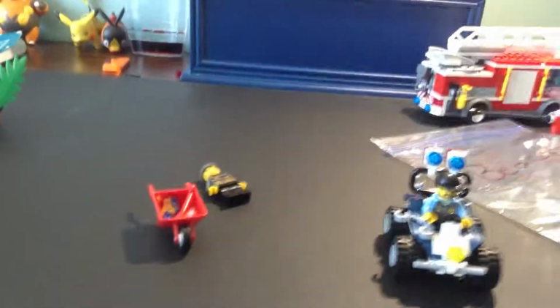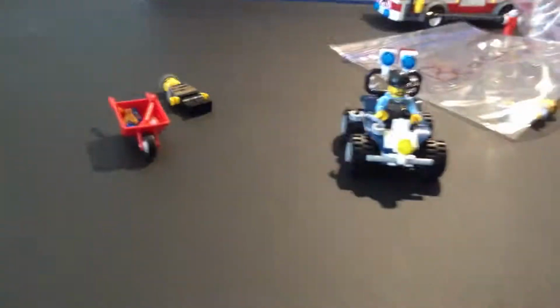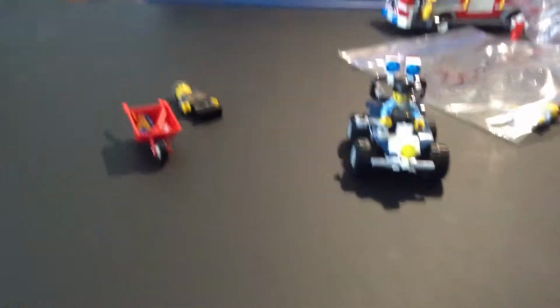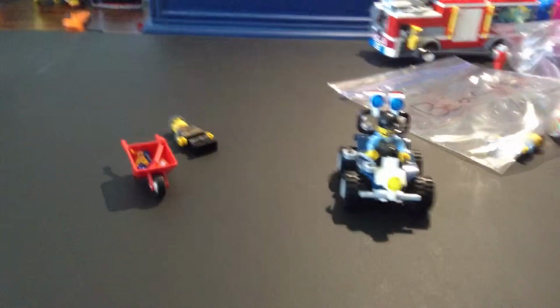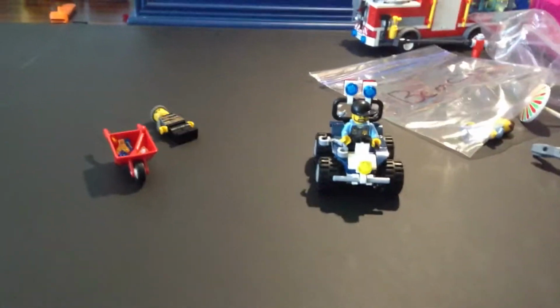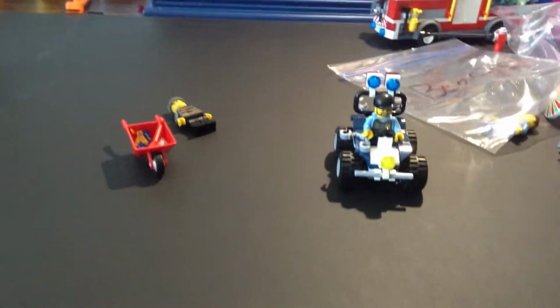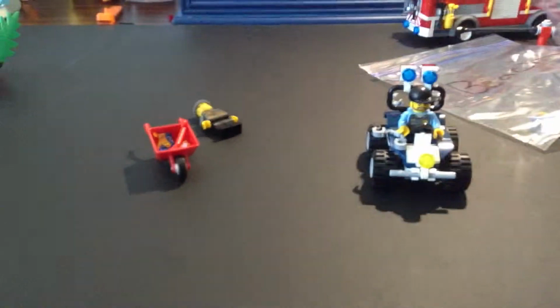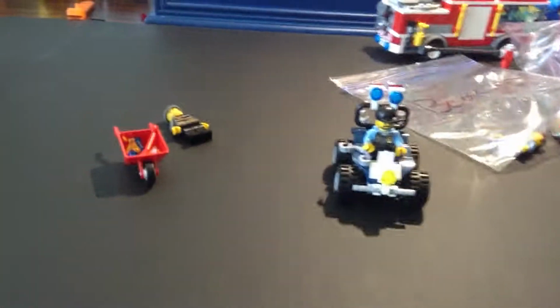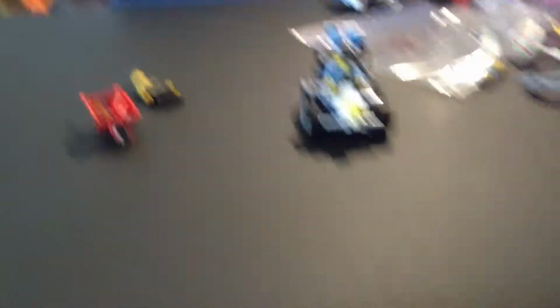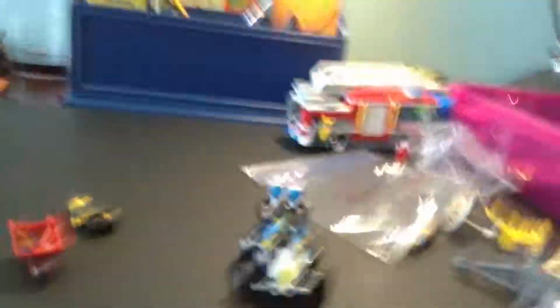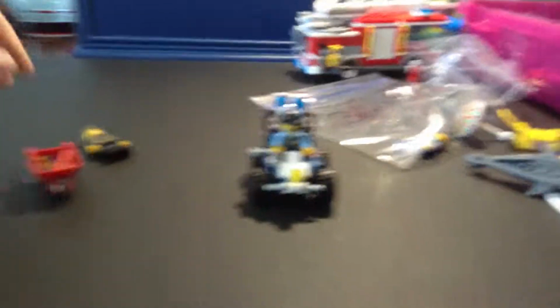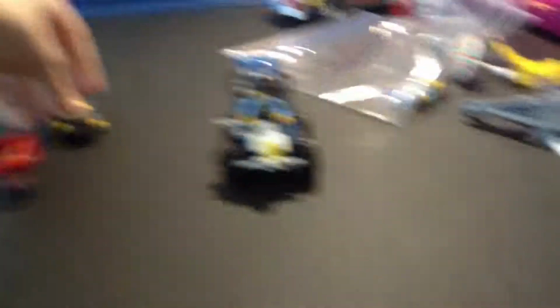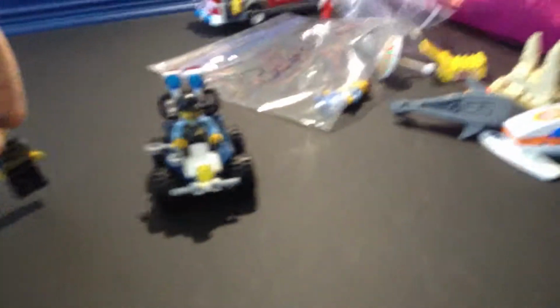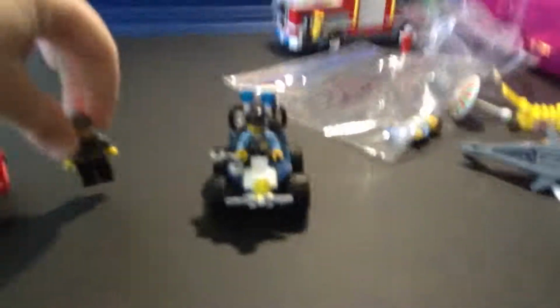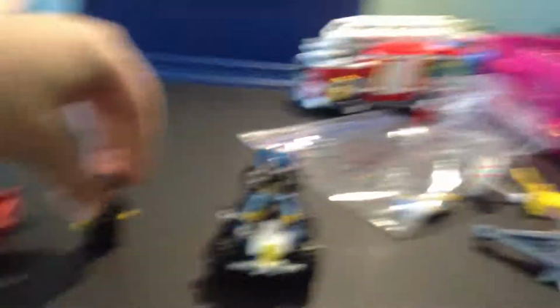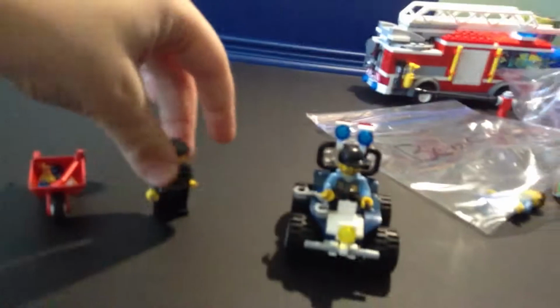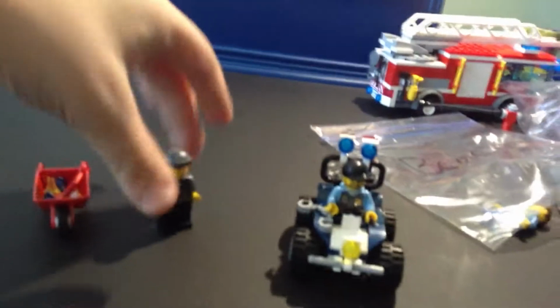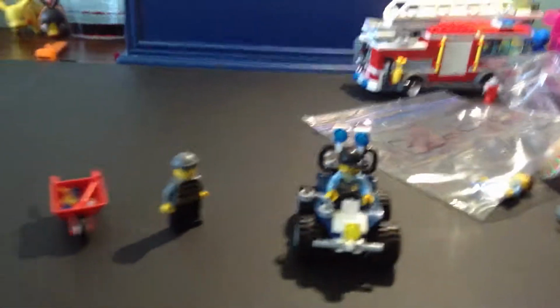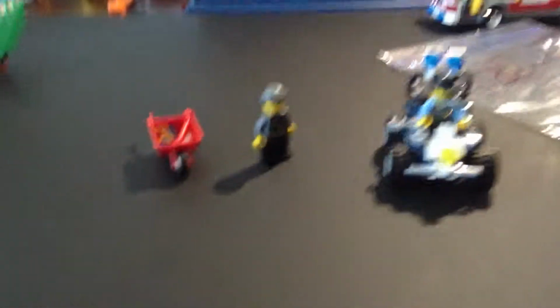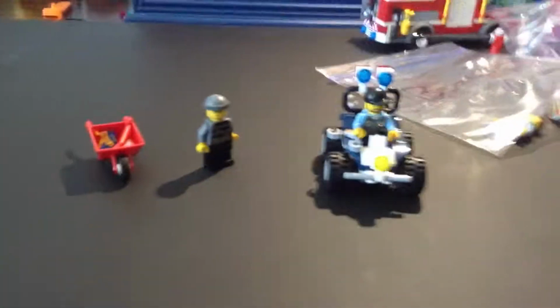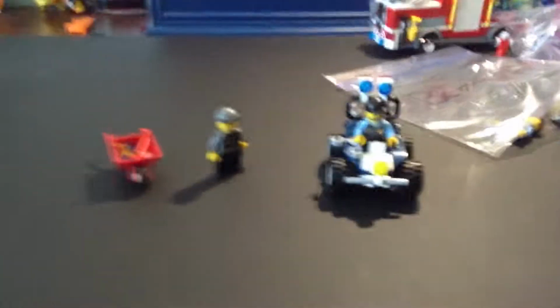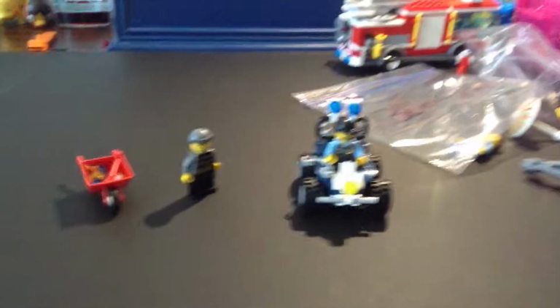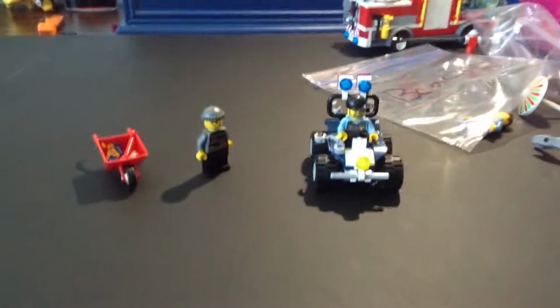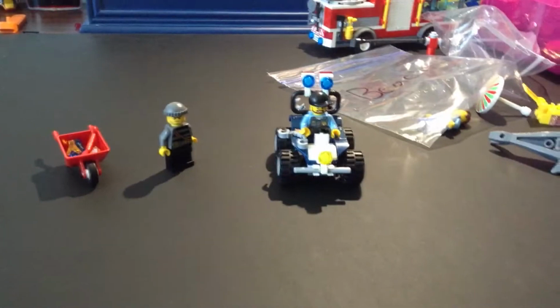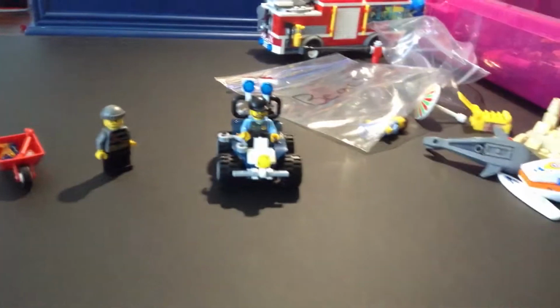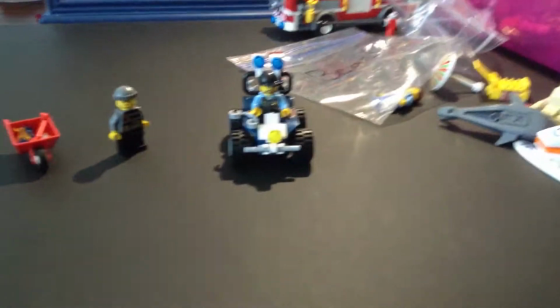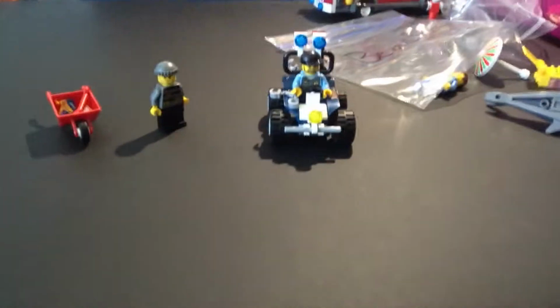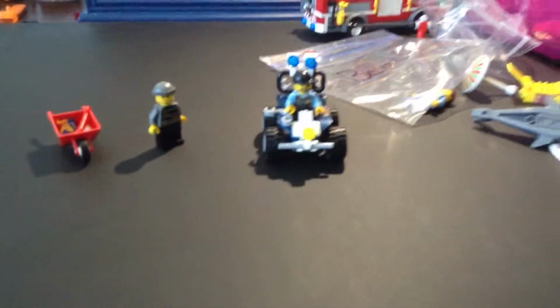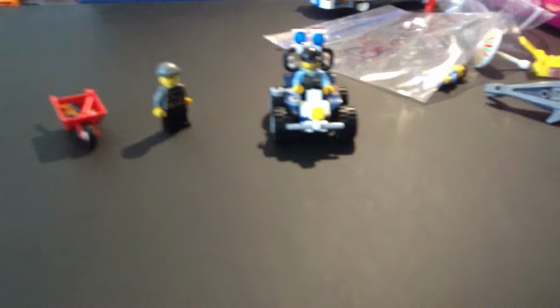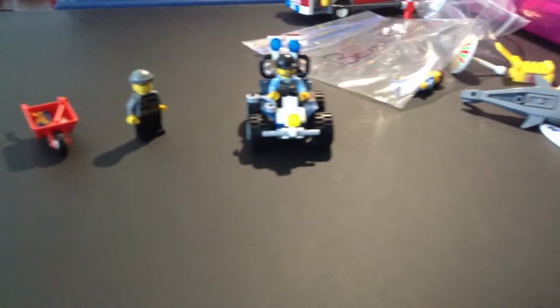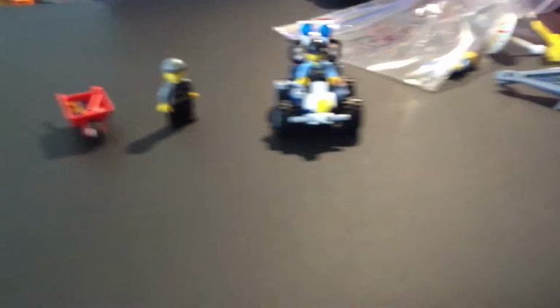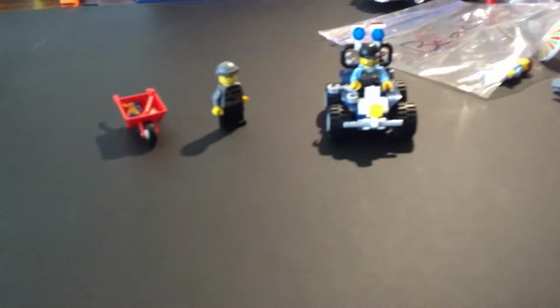I would rate this set at a 9.5. It's a pretty decent set if you would like a small set. It's $6.90, retail price is $6.99.